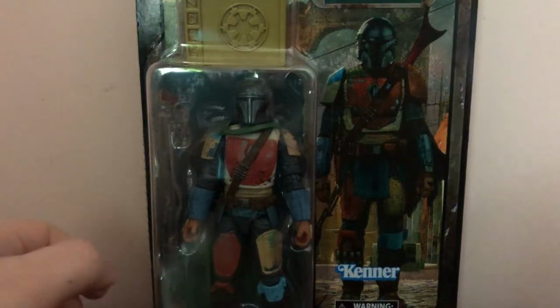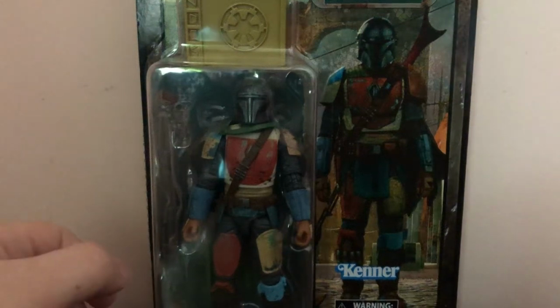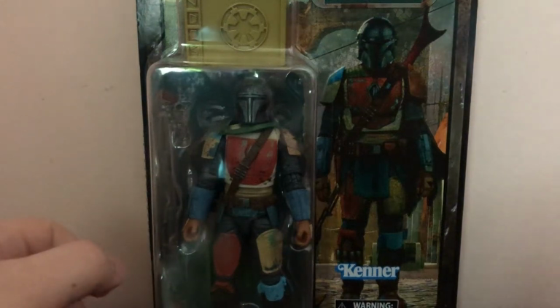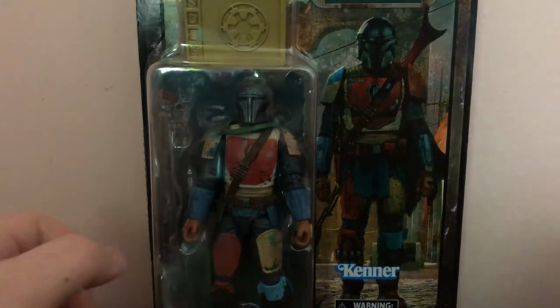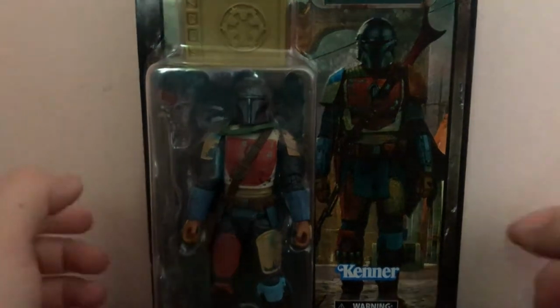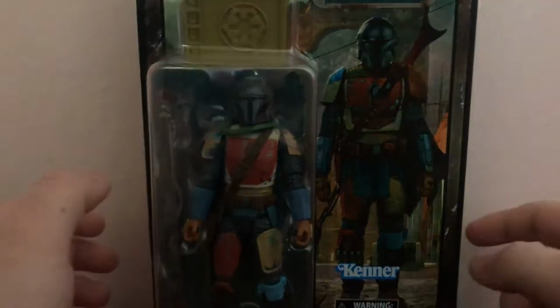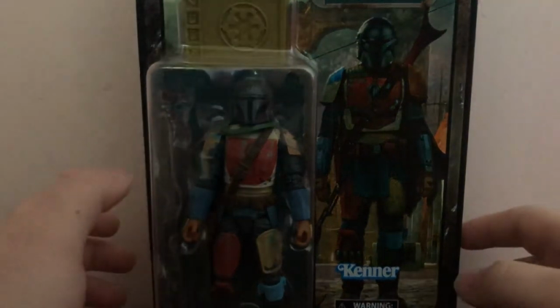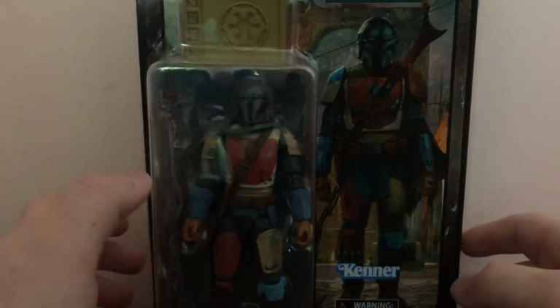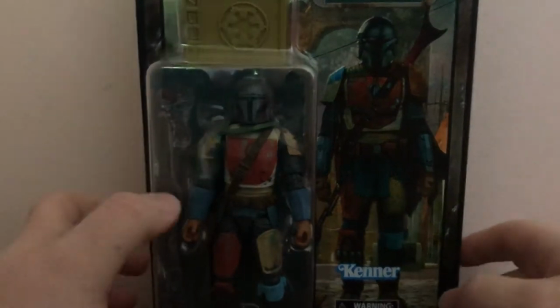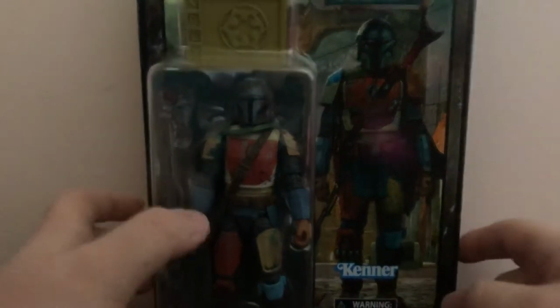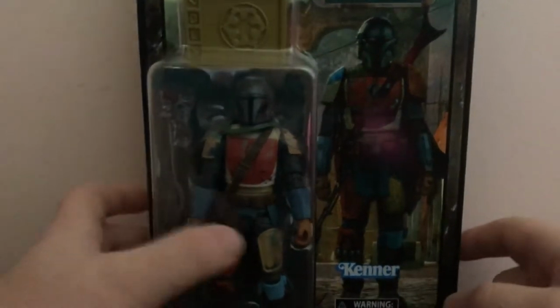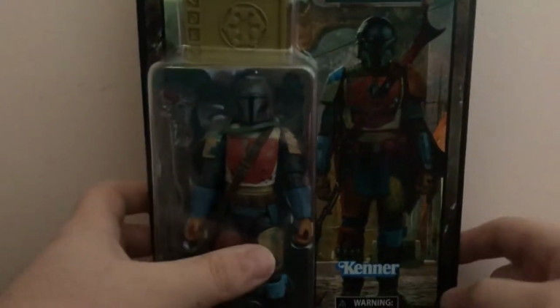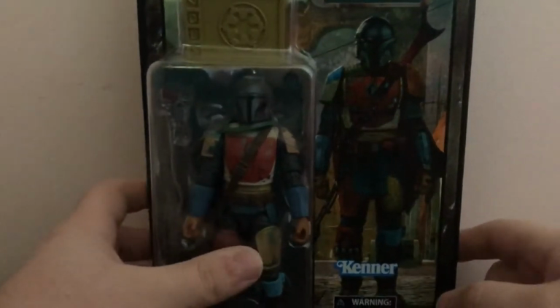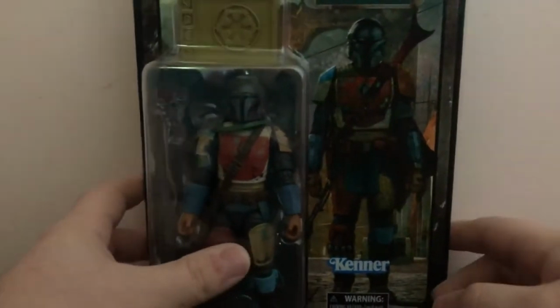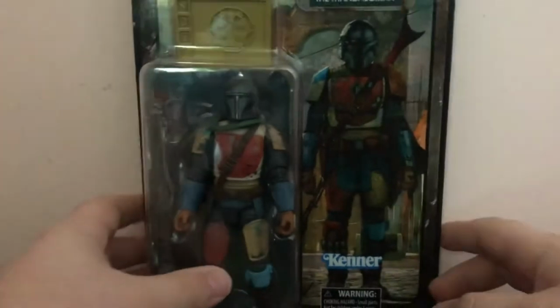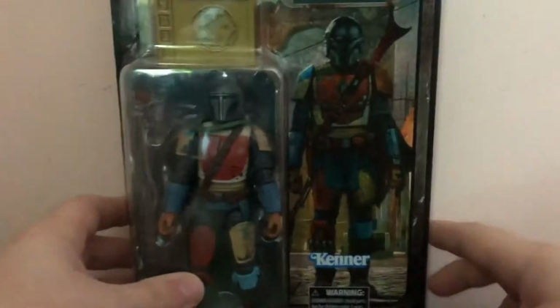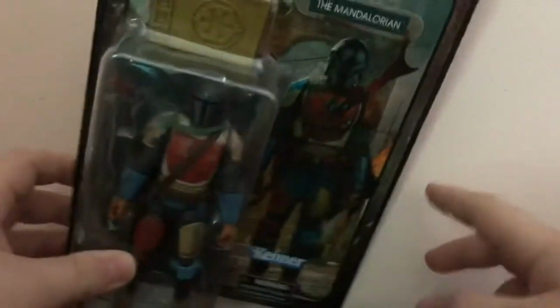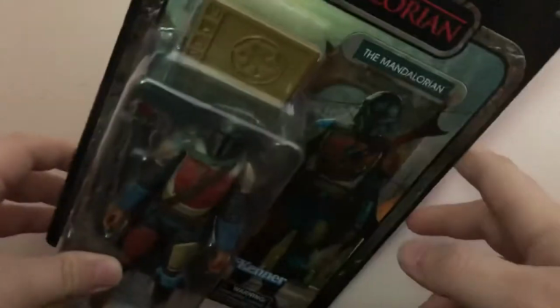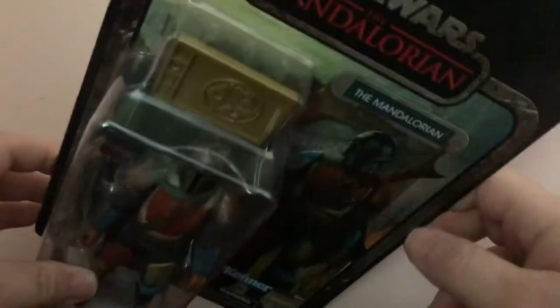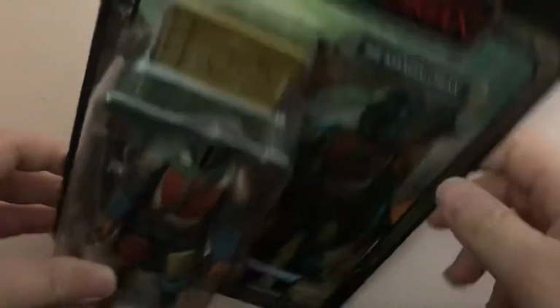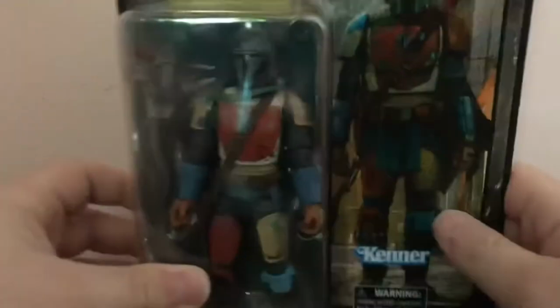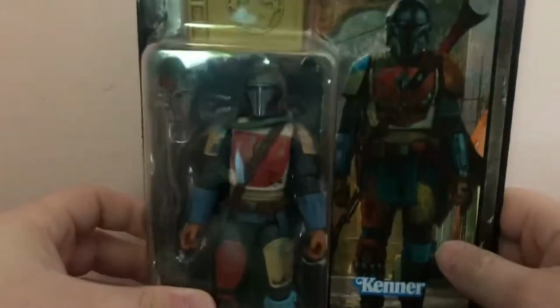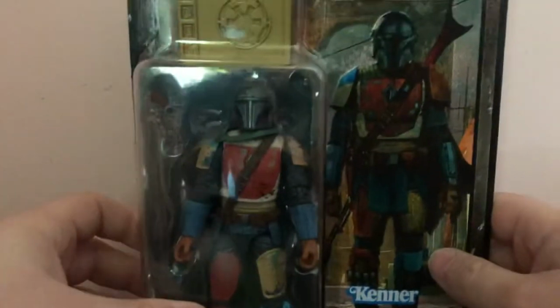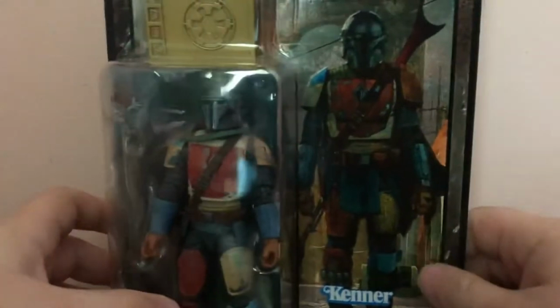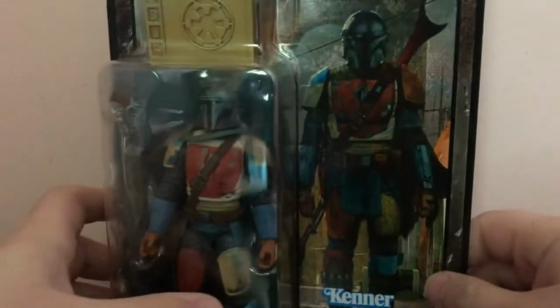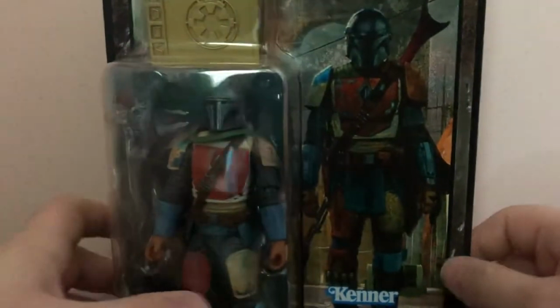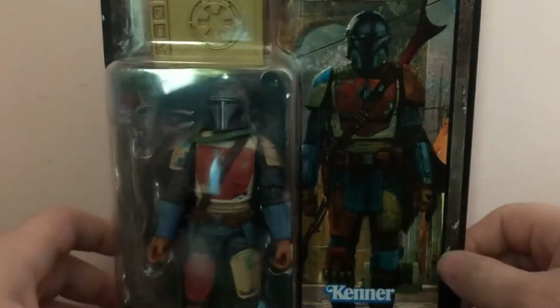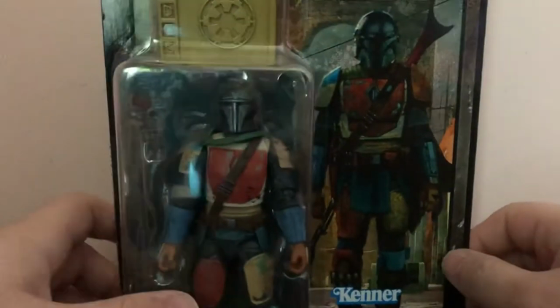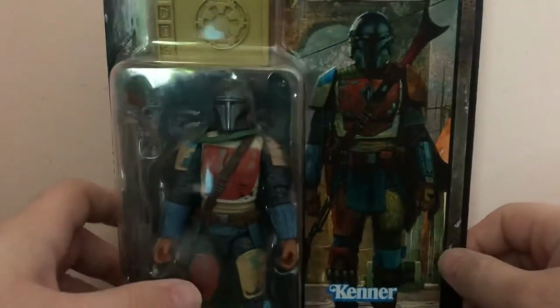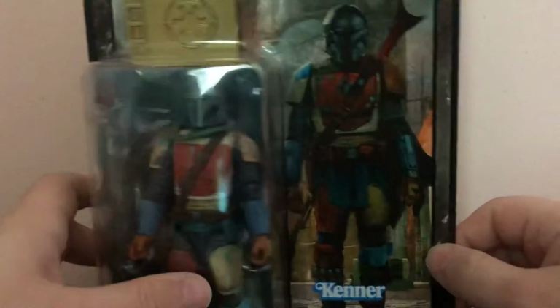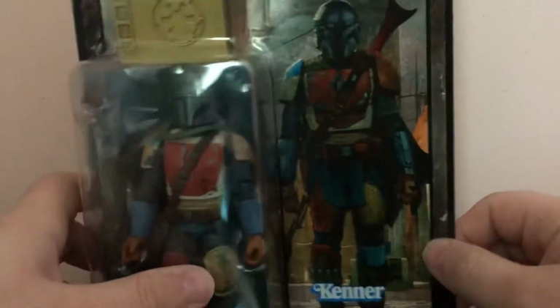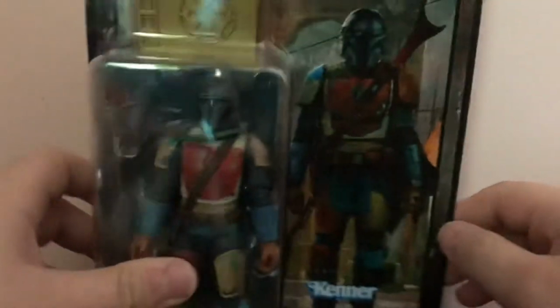Hey guys, Big John's Toy Box back with another review. Today we have Star Wars The Mandalorian. This is the Credits Collection 6-inch Black Series Mandalorian.